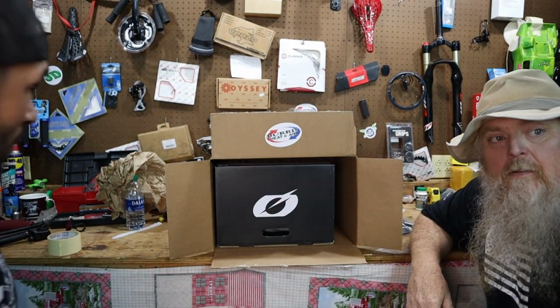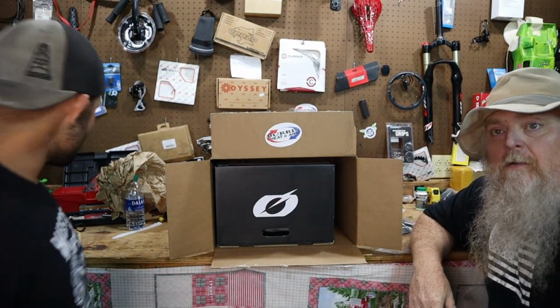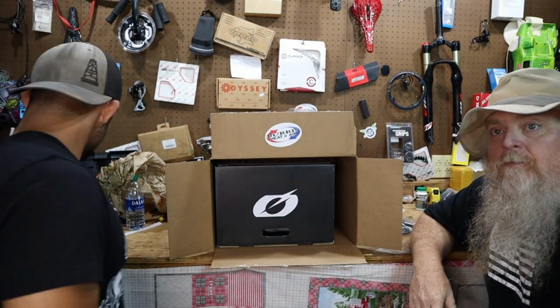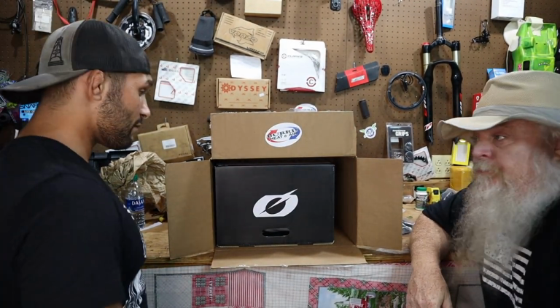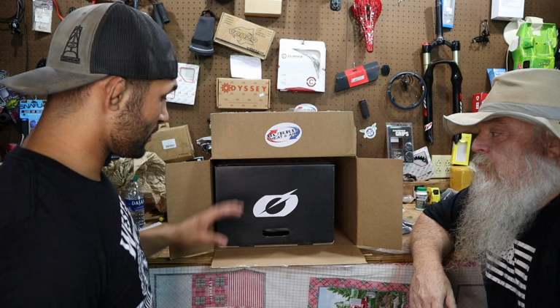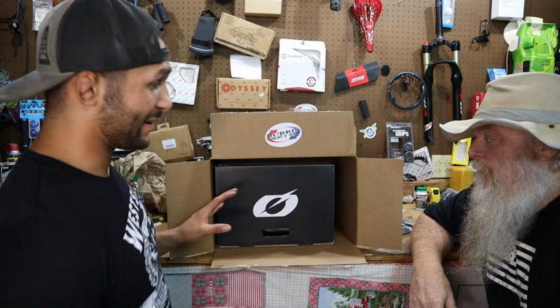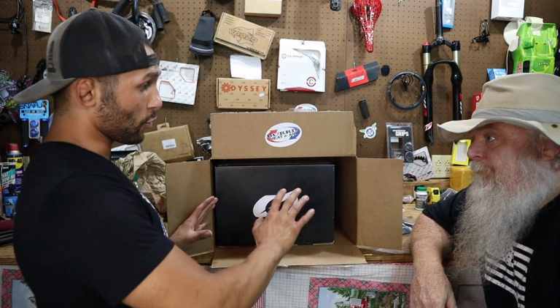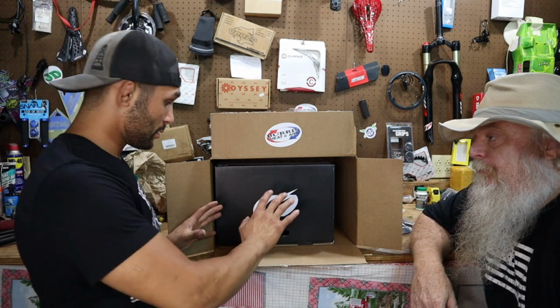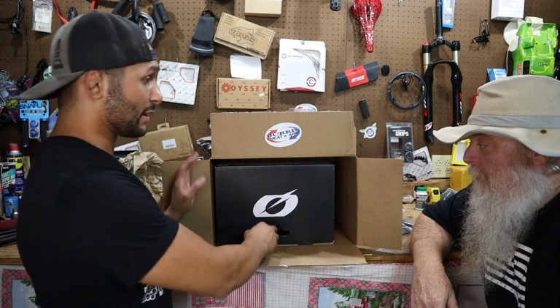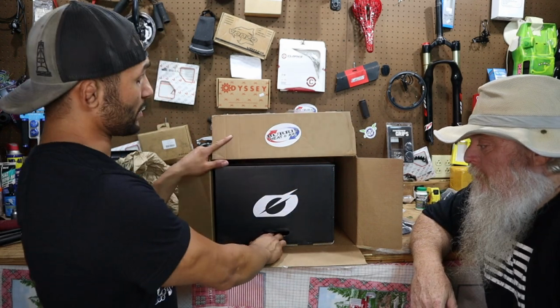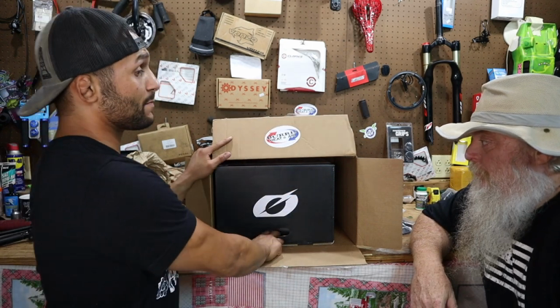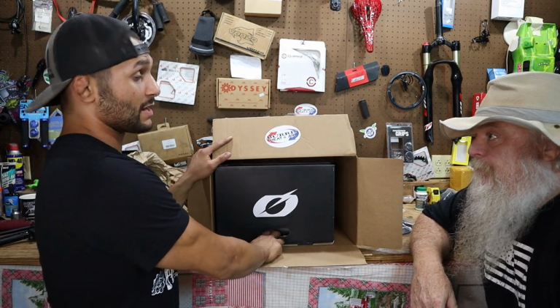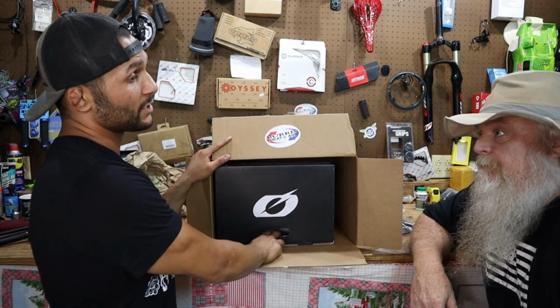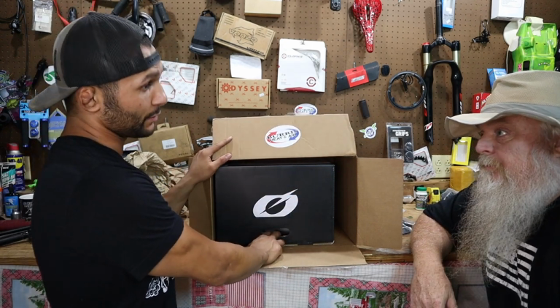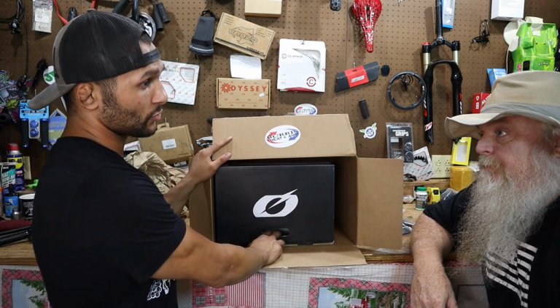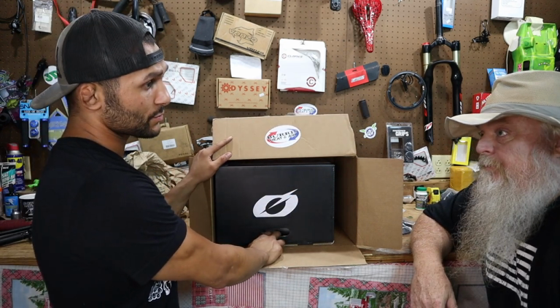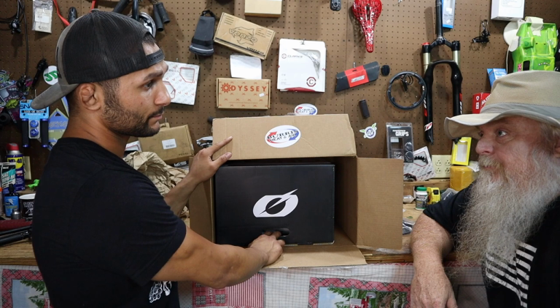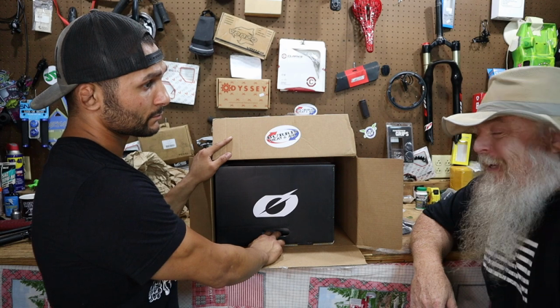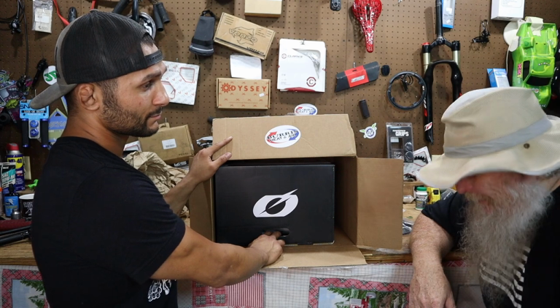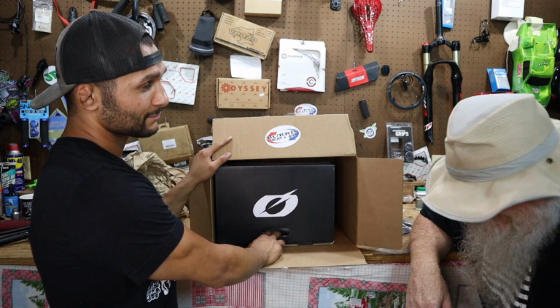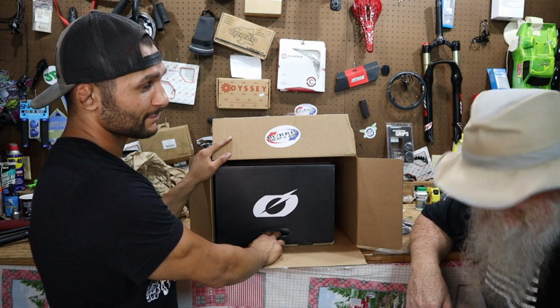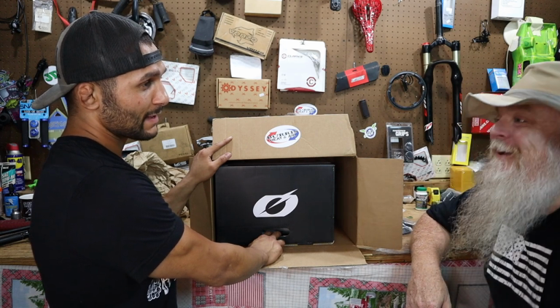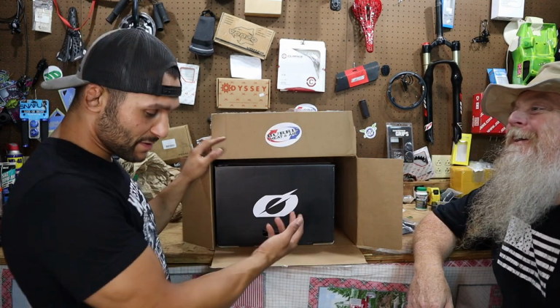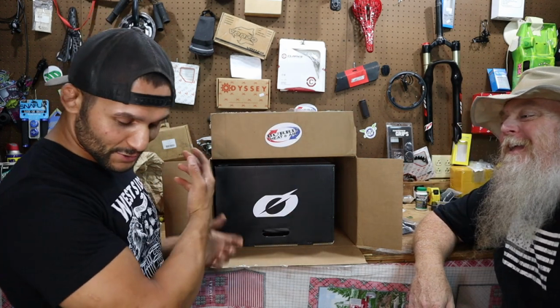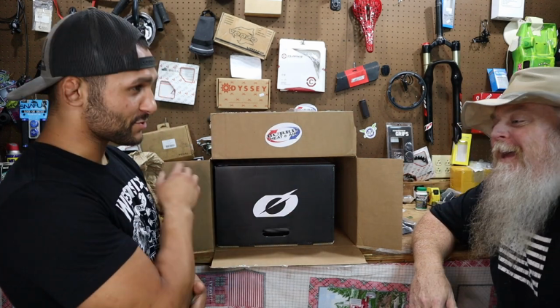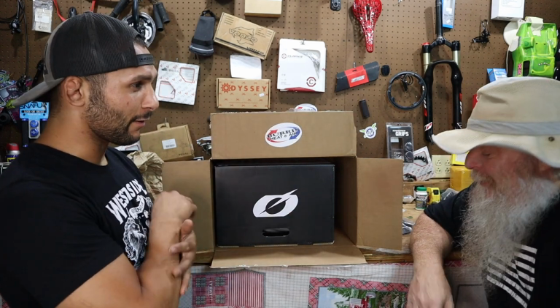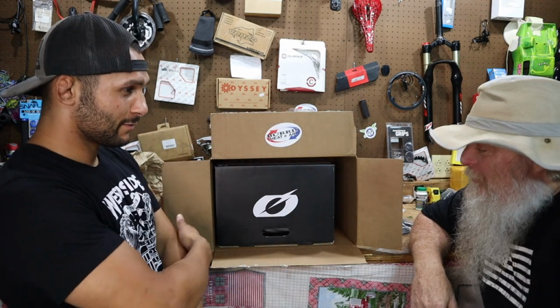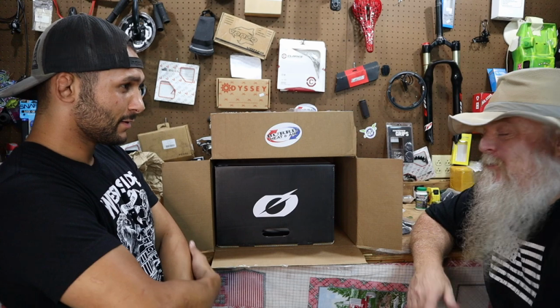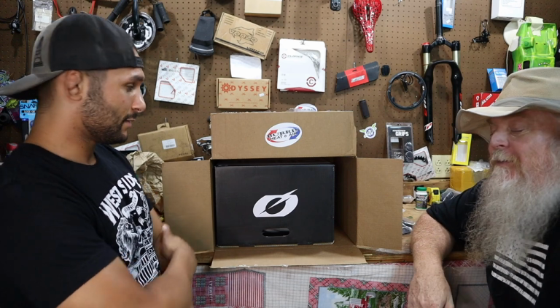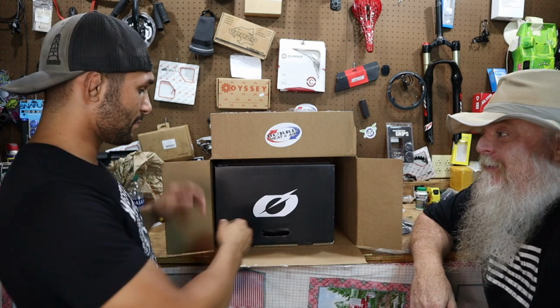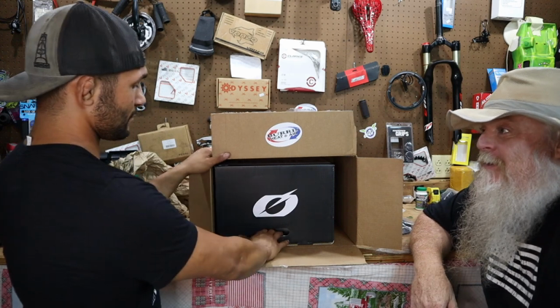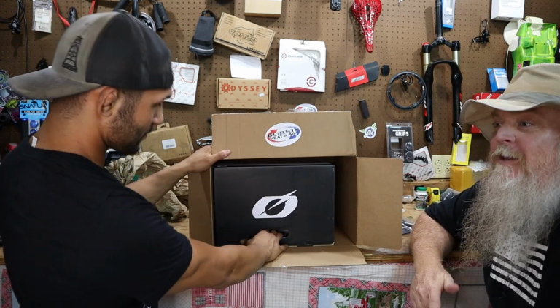Alright, time for the helmet. I'll tell you what, those knee pads and elbow pads are going to be really nice on the trails.